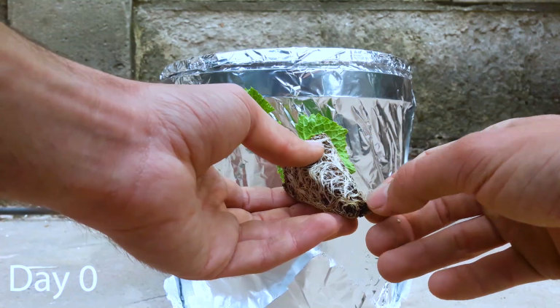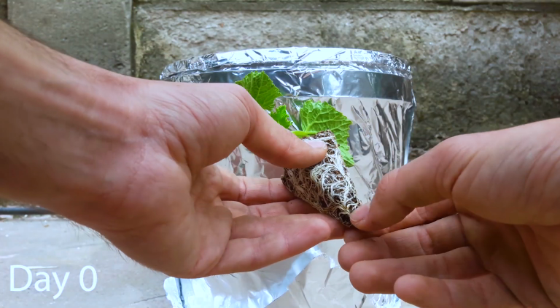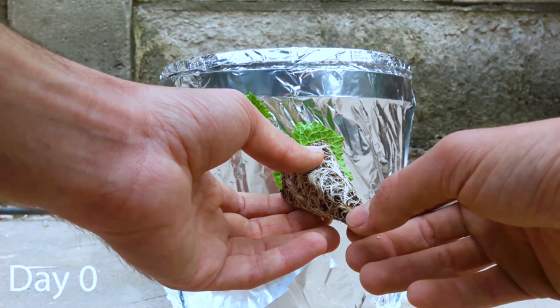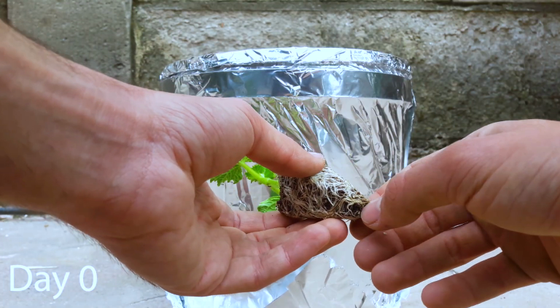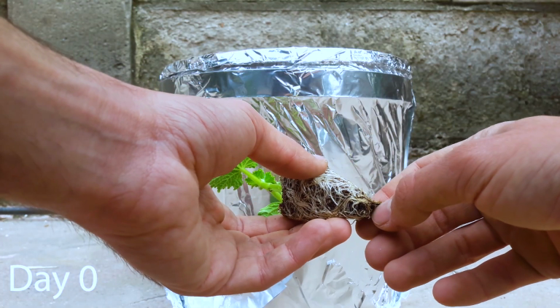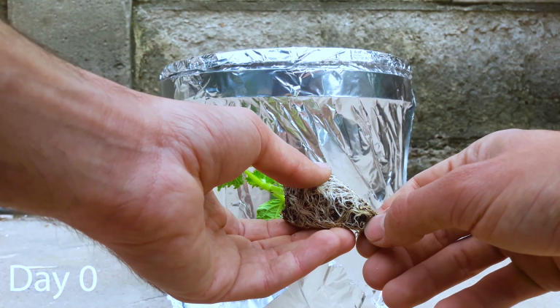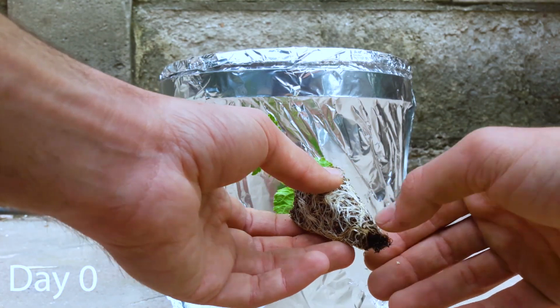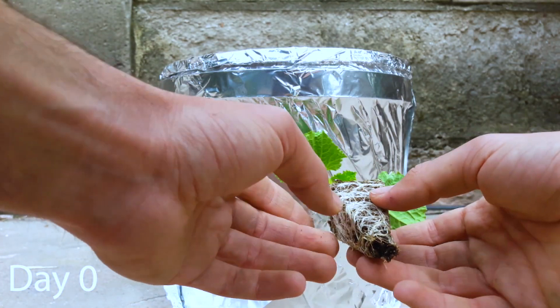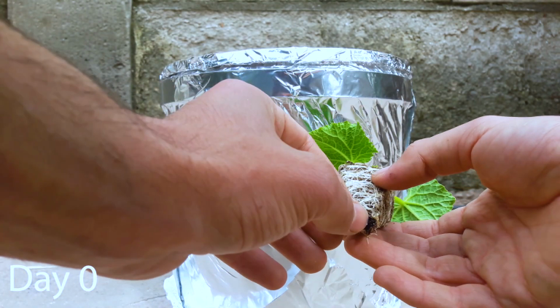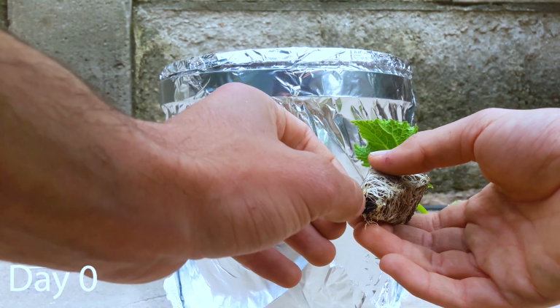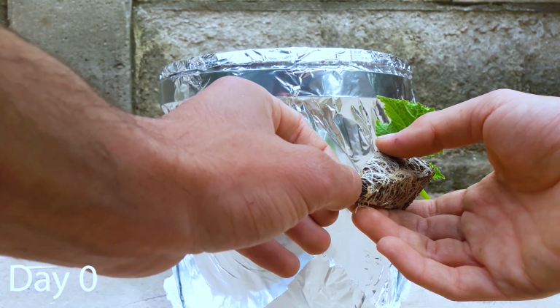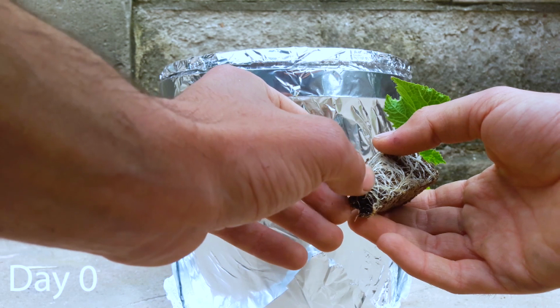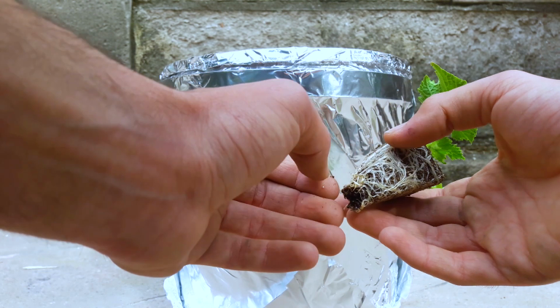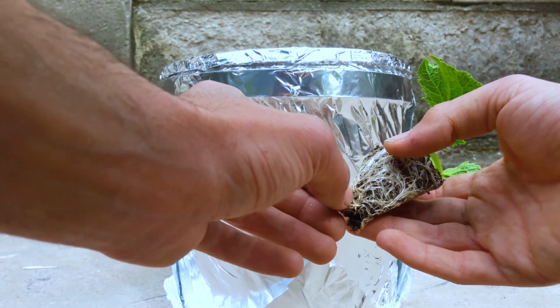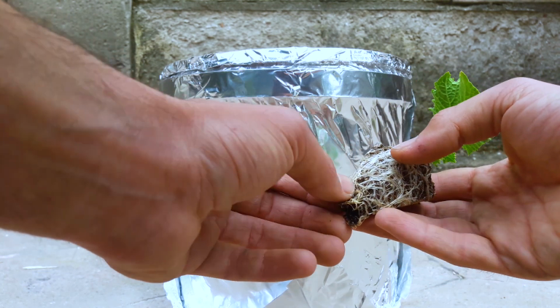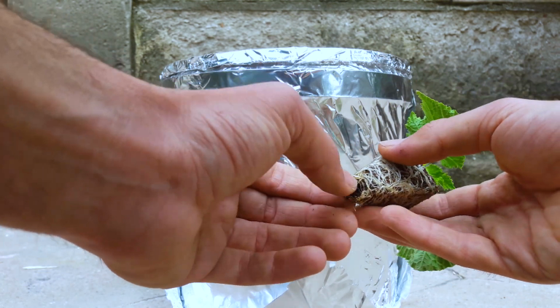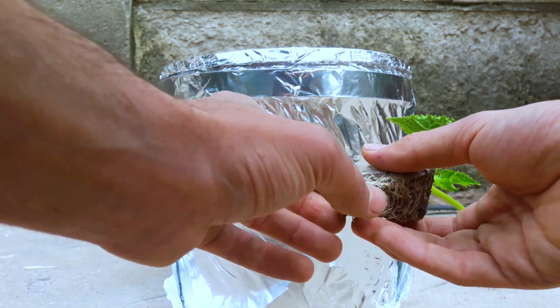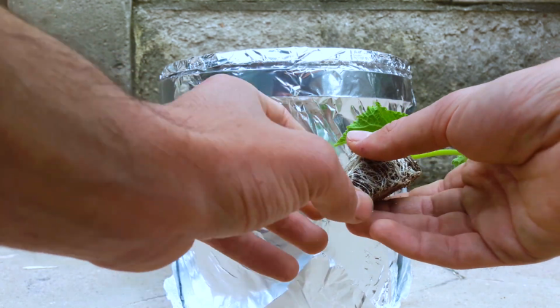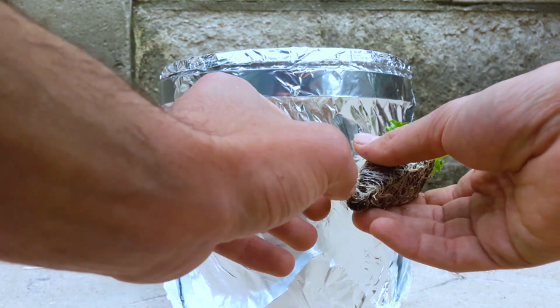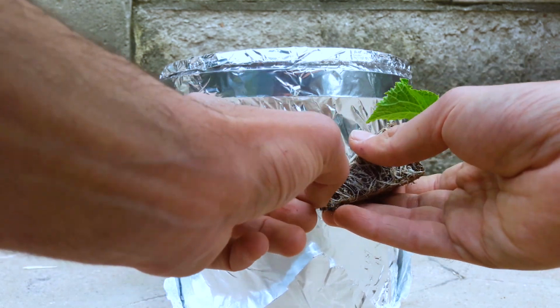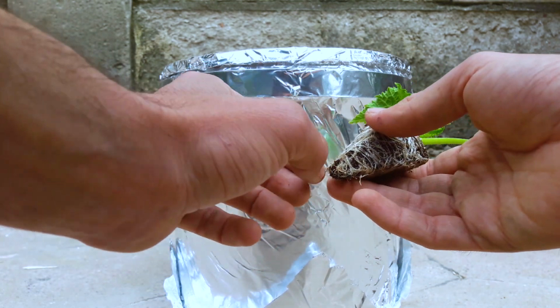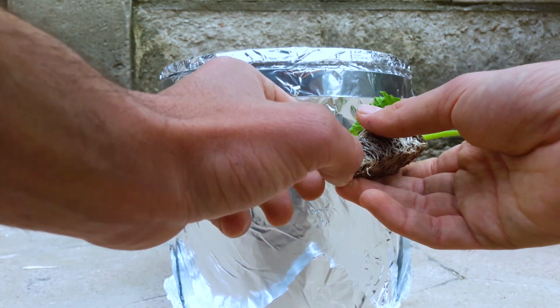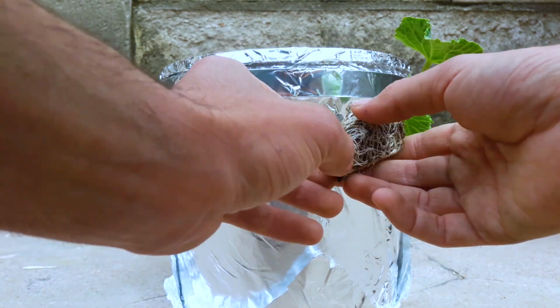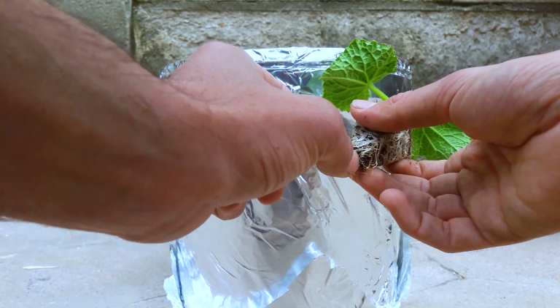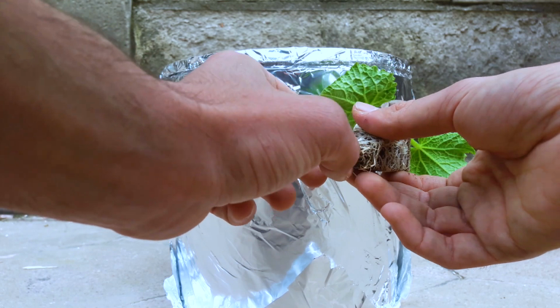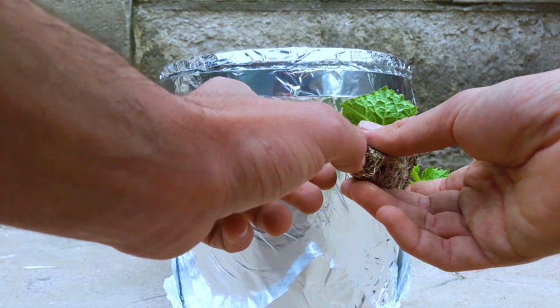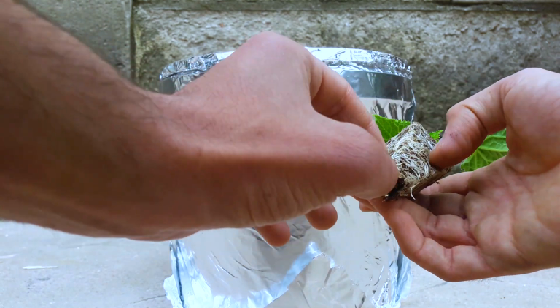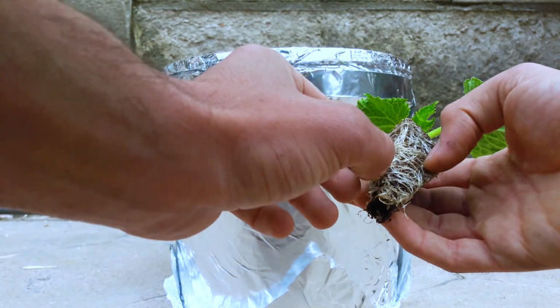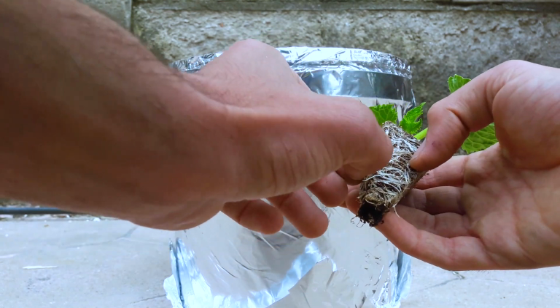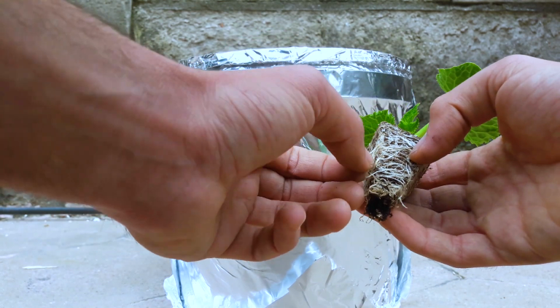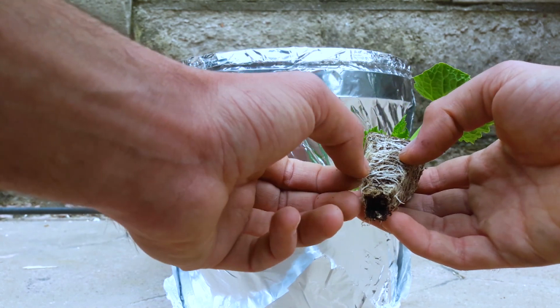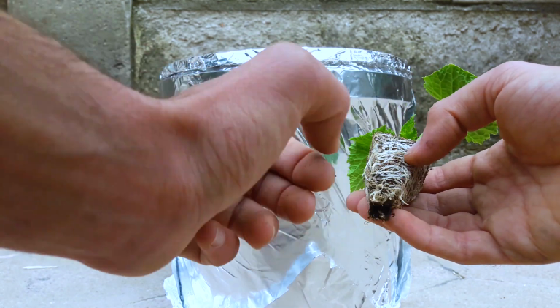Welcome back! This week we are growing hydroponic cucumbers. We have a 9 kilo ketchup bucket here. I bought this cucumber seedling because I'm too lazy to start my own seeds. Let's start with fluffing the roots a bit.